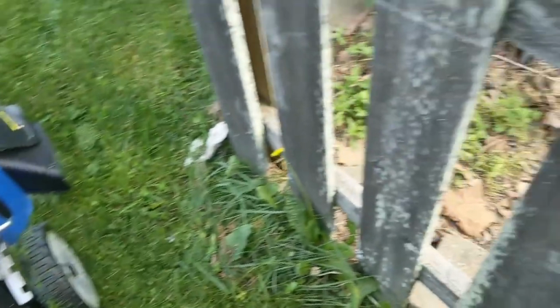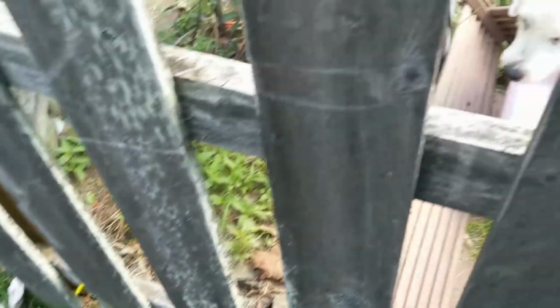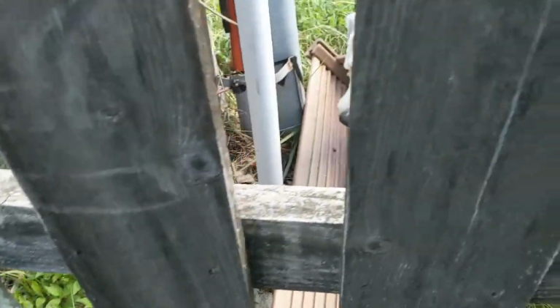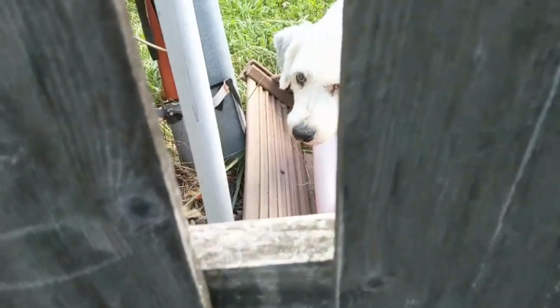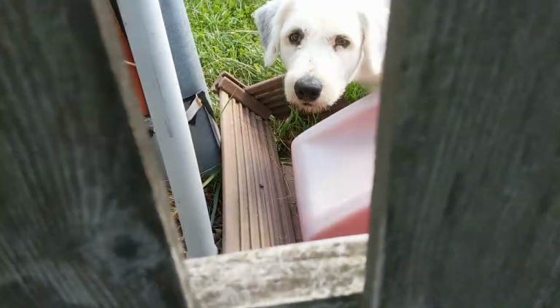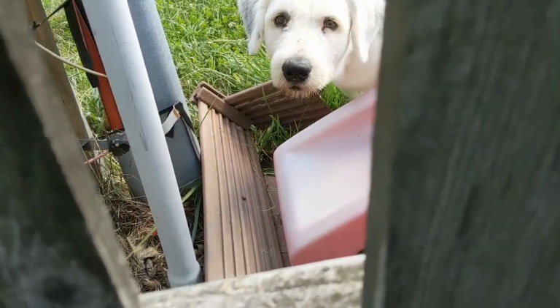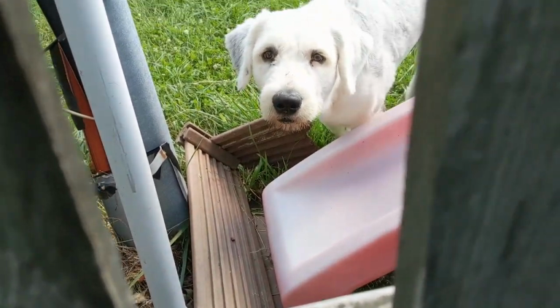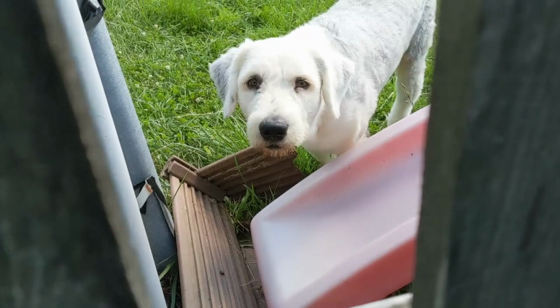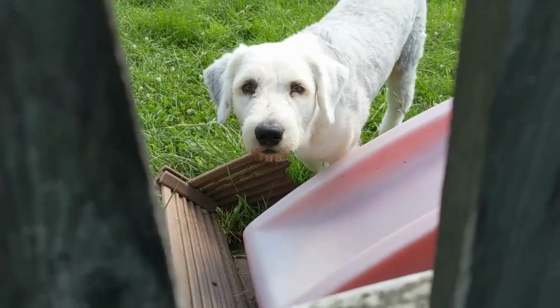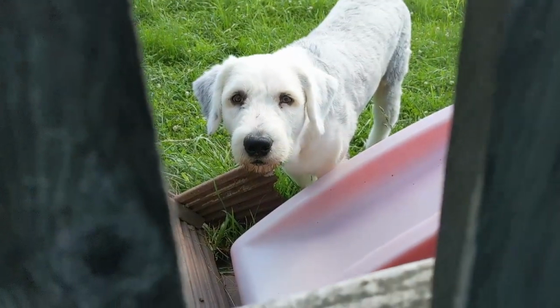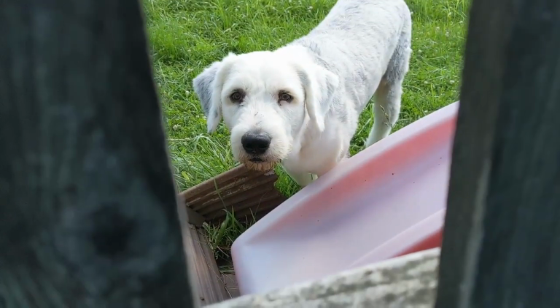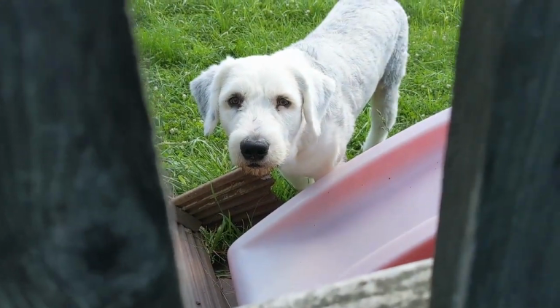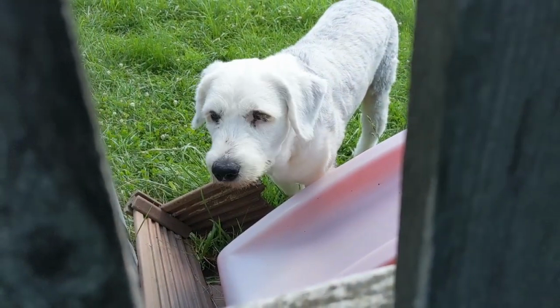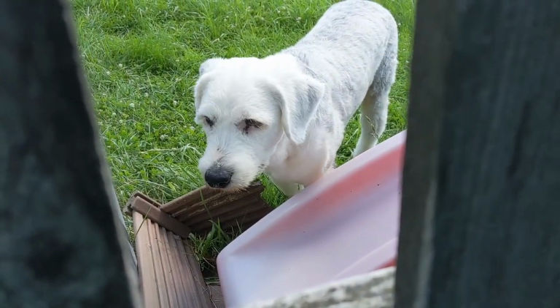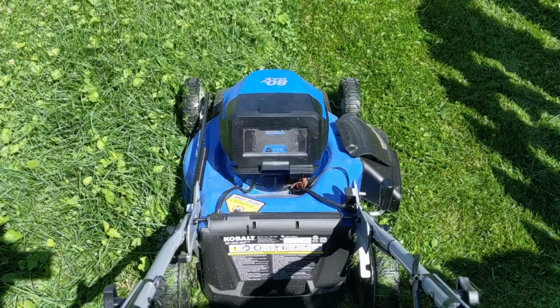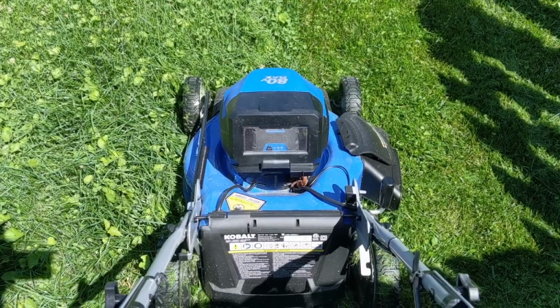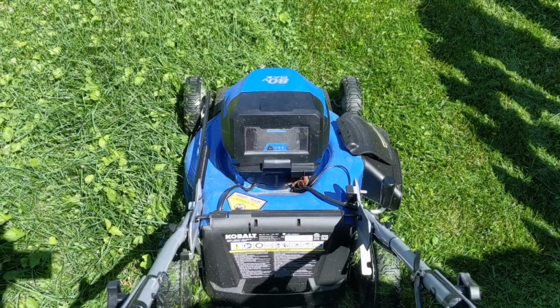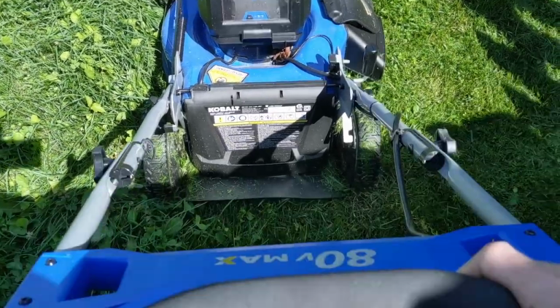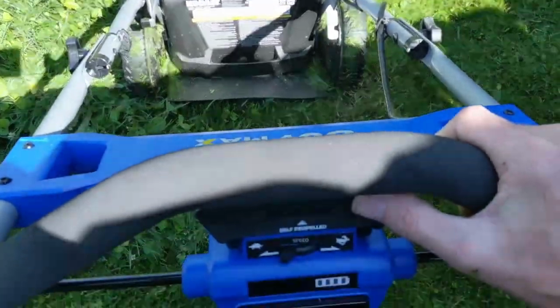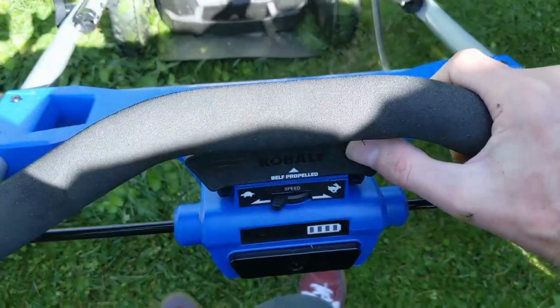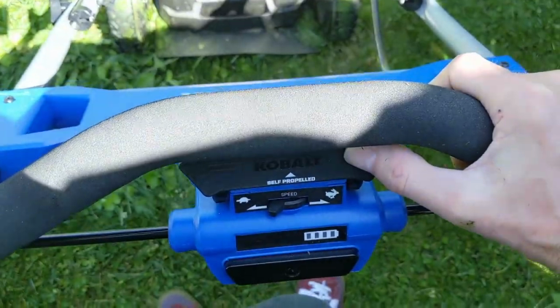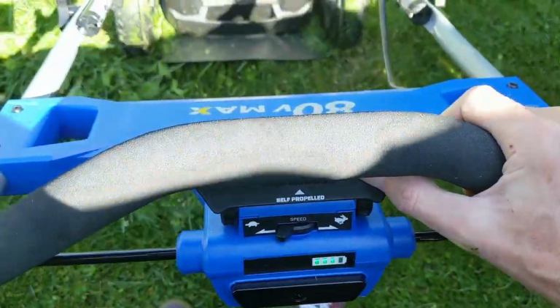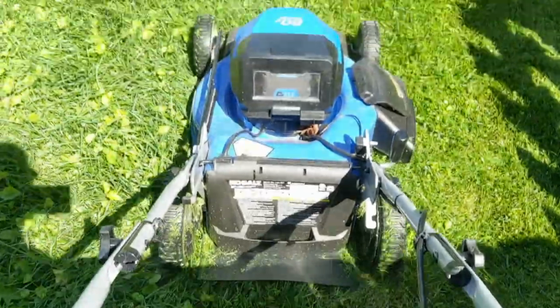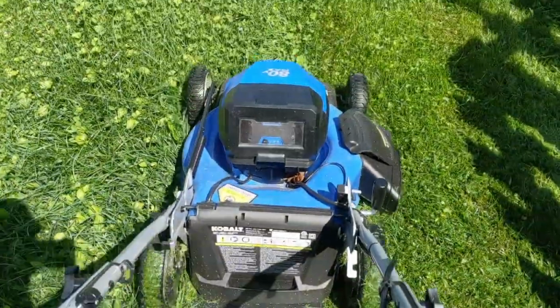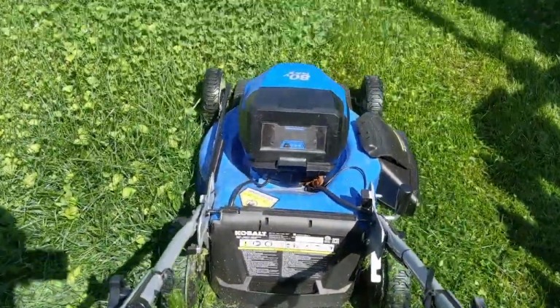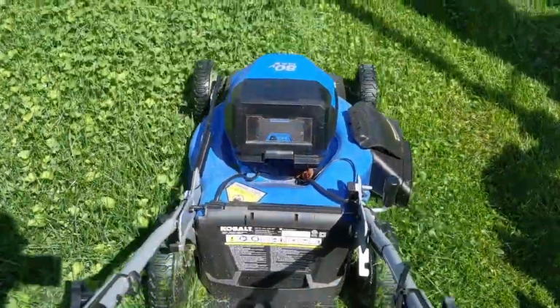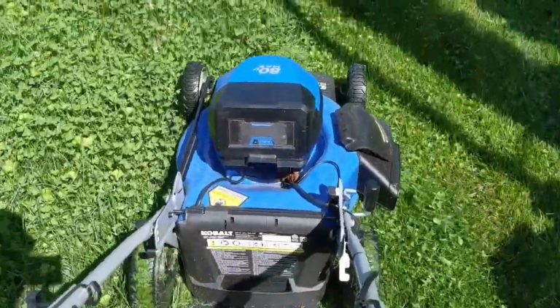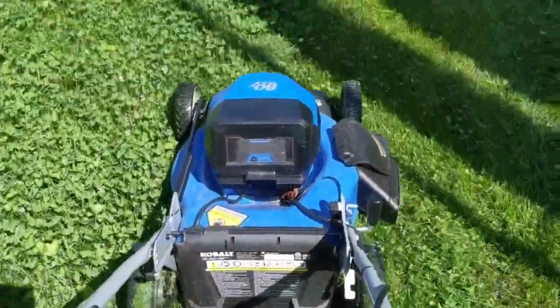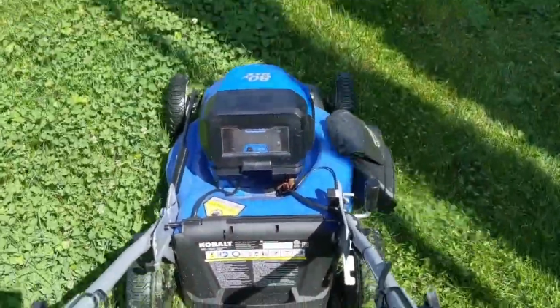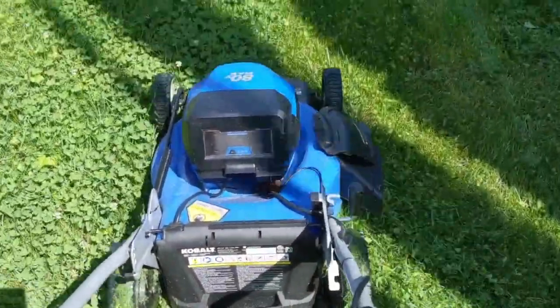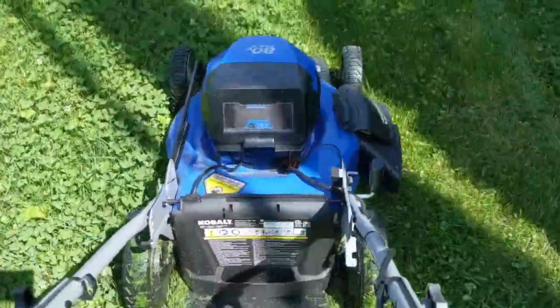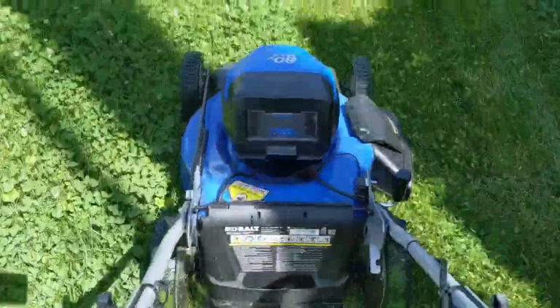What do we have here? It looks like we have a guest star today. Back to business. Now we're getting into some really thick wet grass right here, and as you can see, the mower is doing a good job.